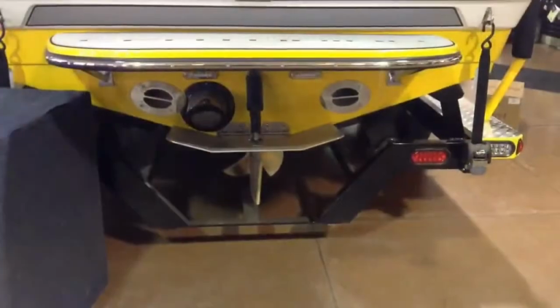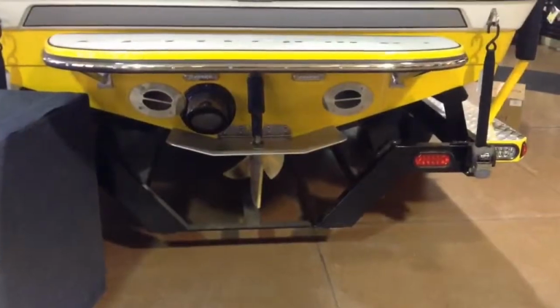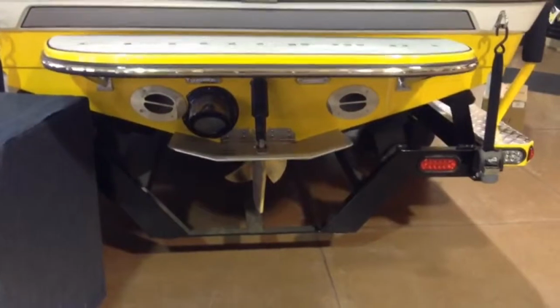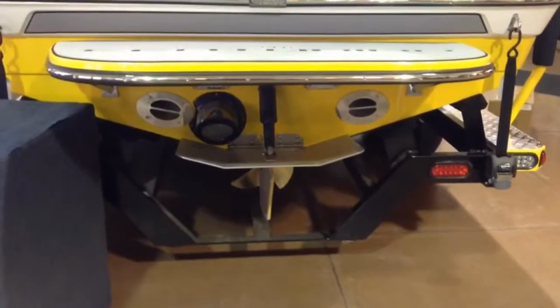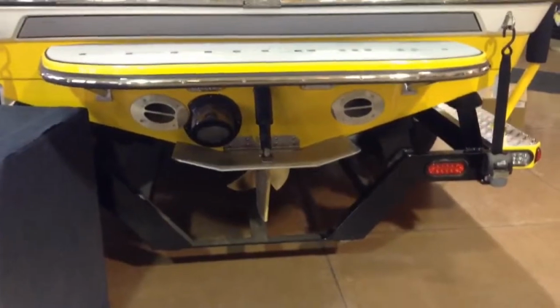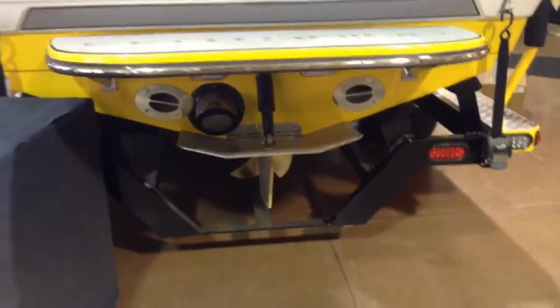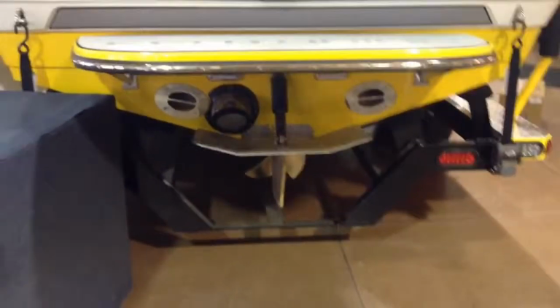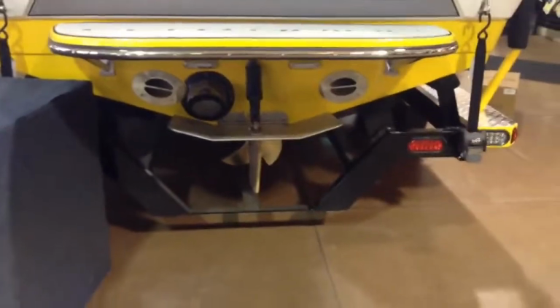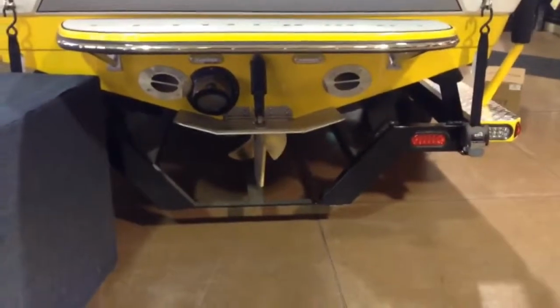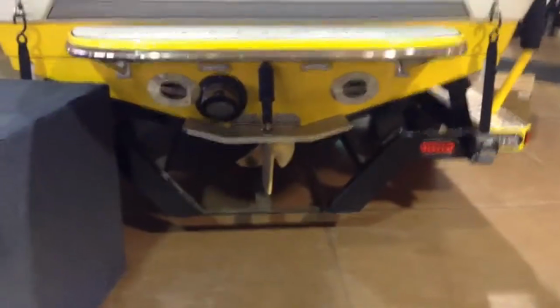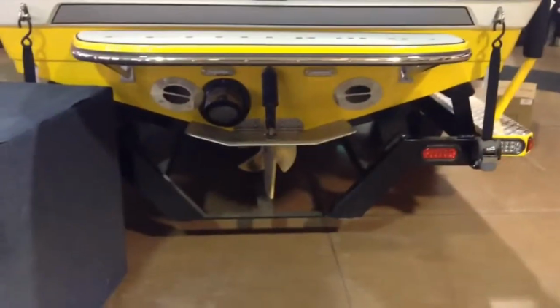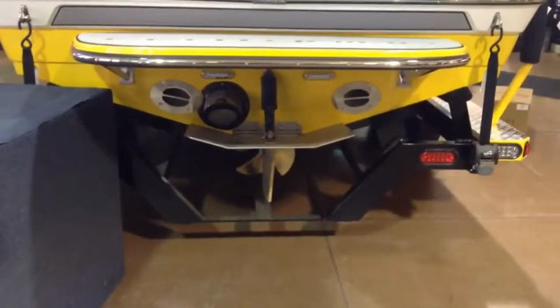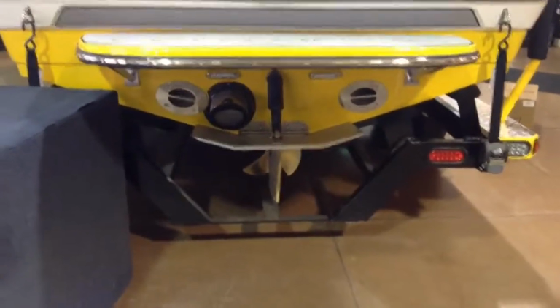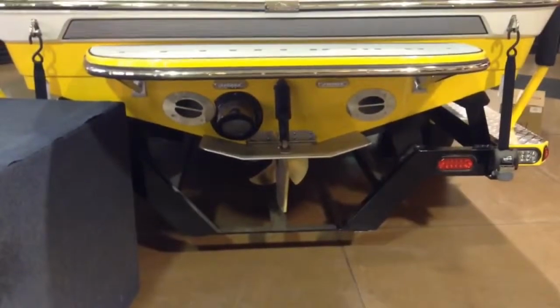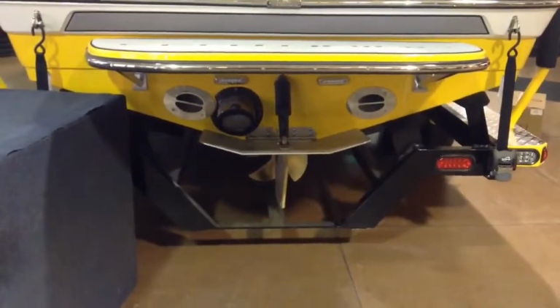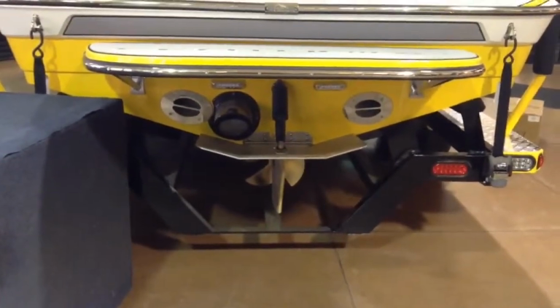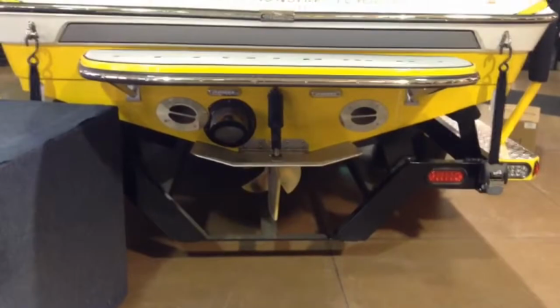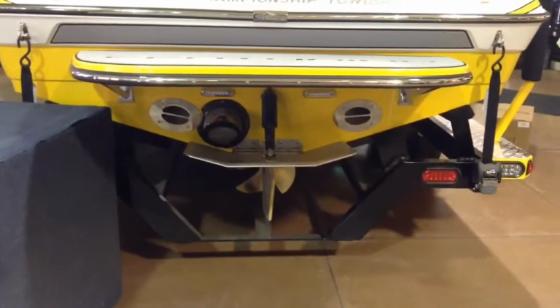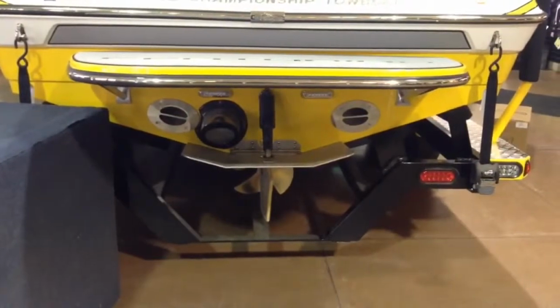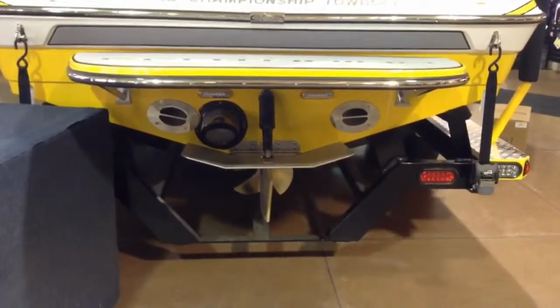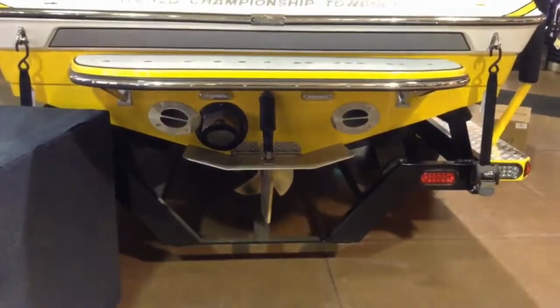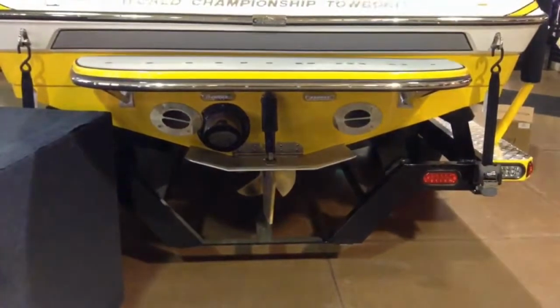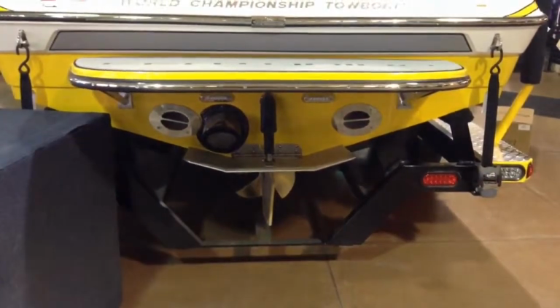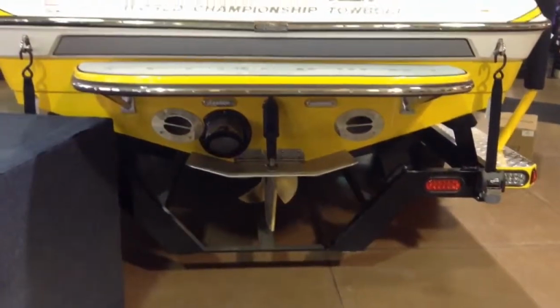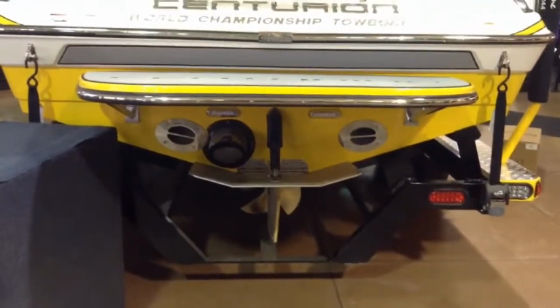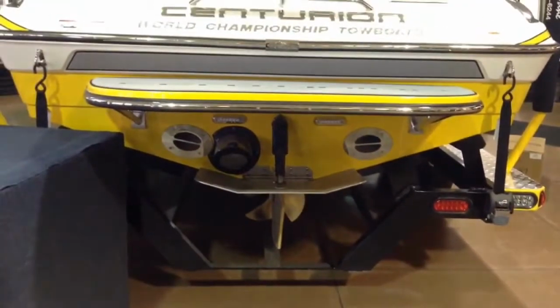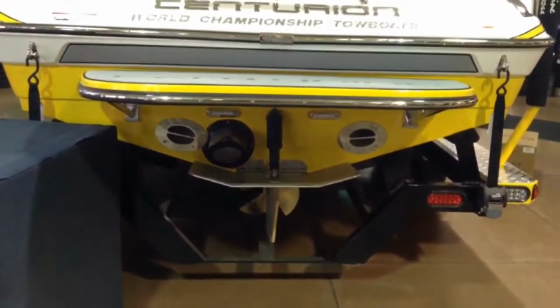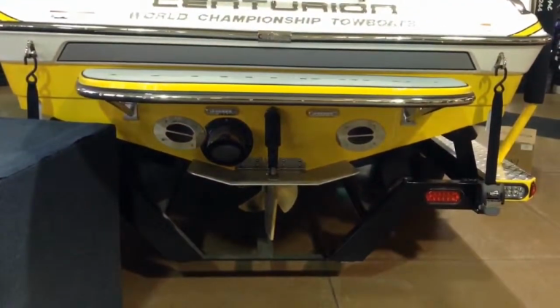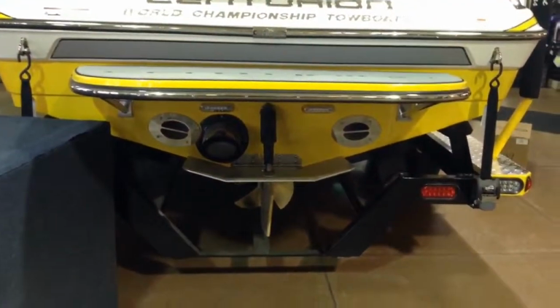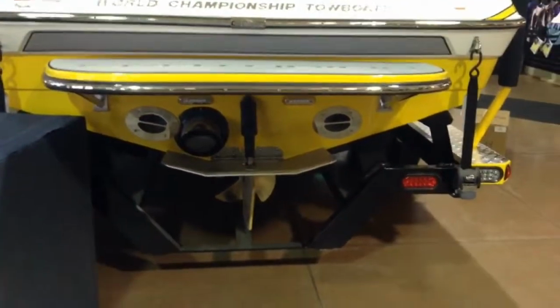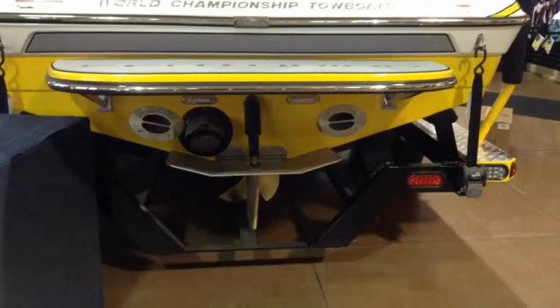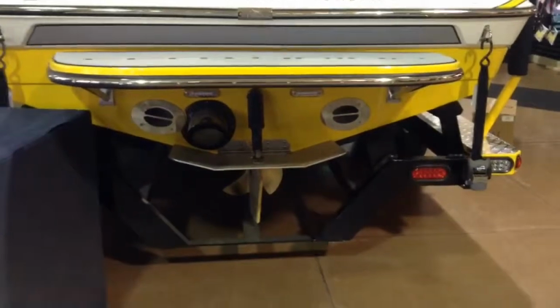At the back of the 230 Enzo, you'll see that it has the large wing plate, the outlets for your quick-fill ballast system, and of course it's got the underwater lights that everybody out there loves.